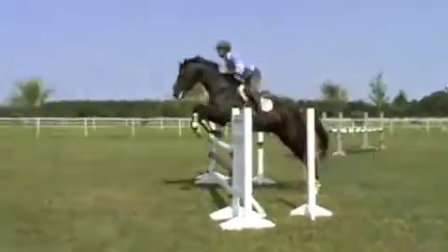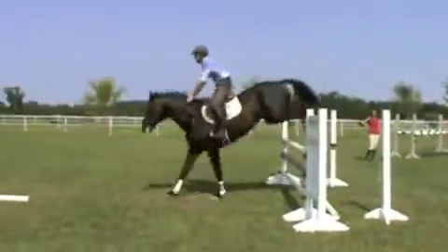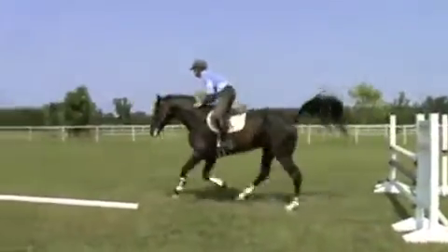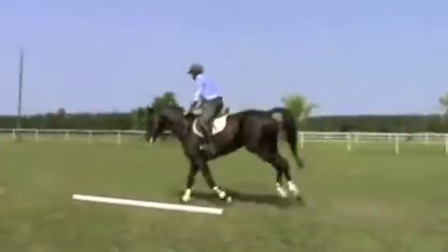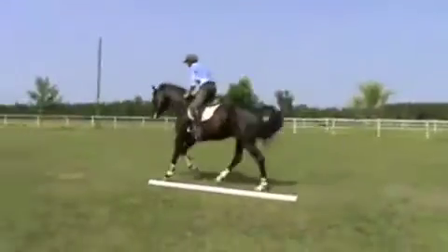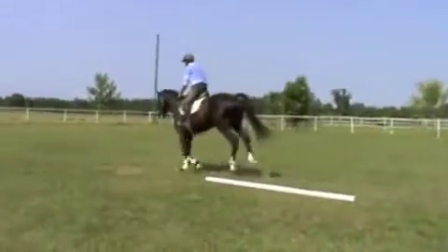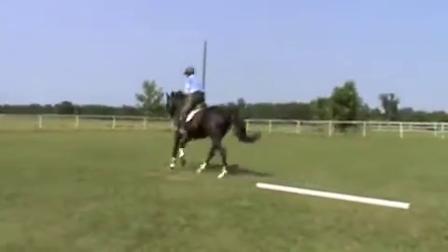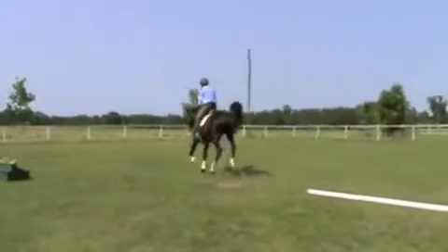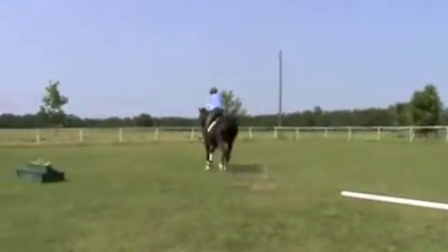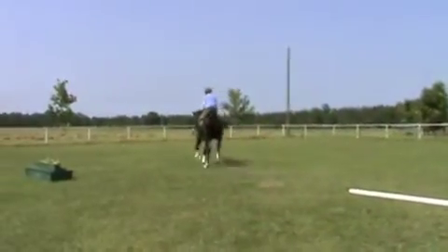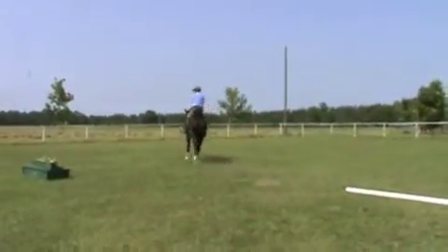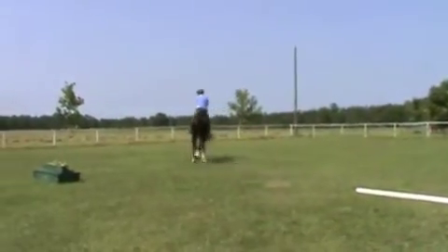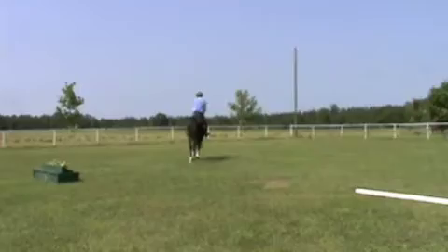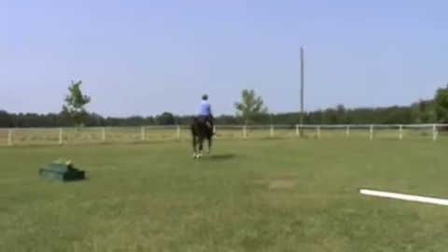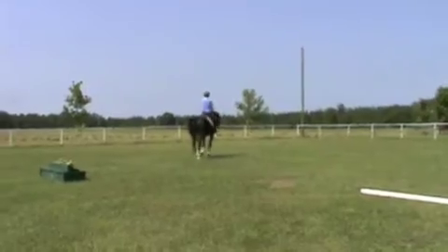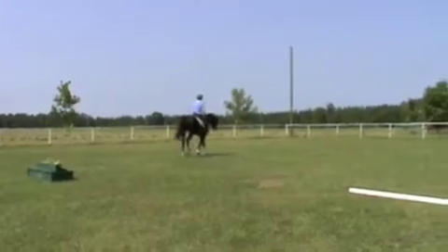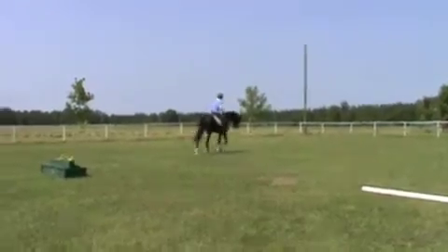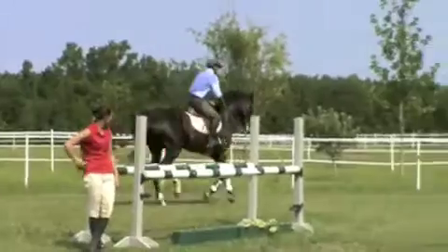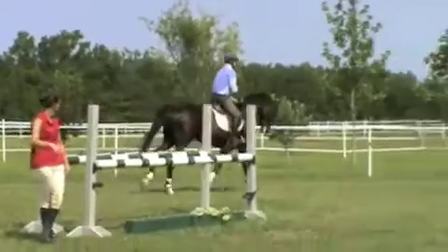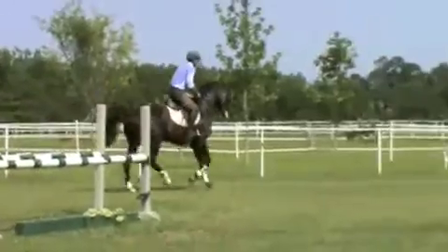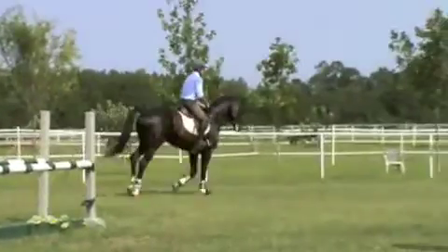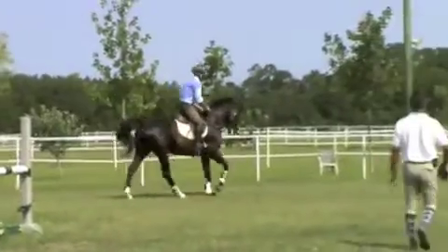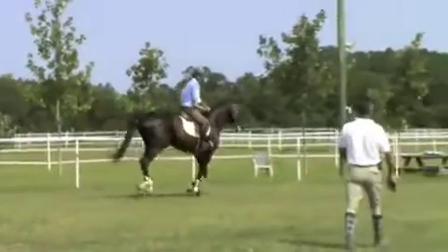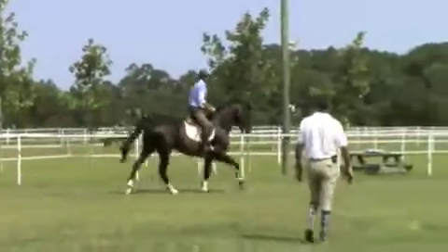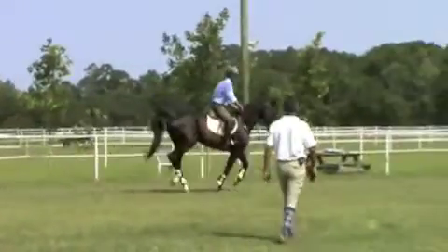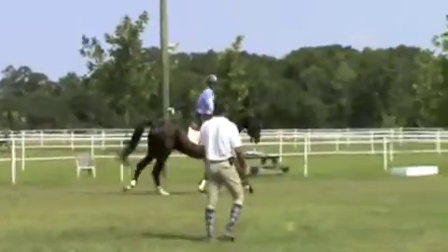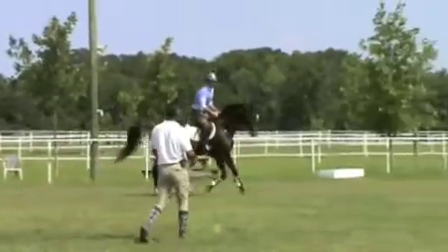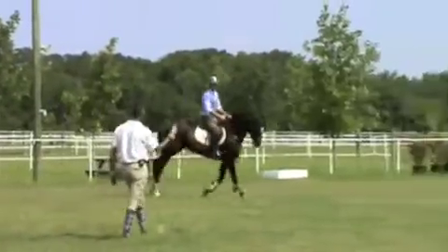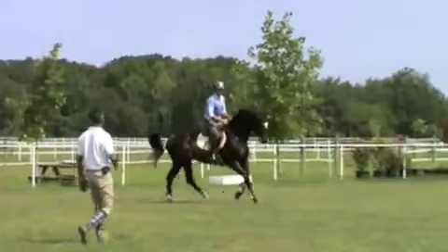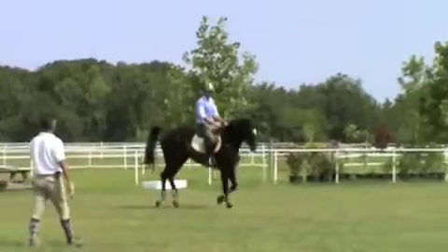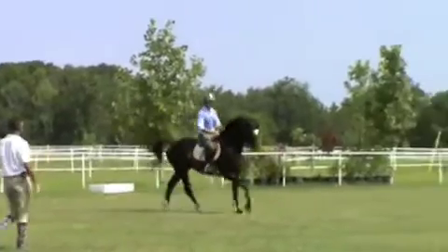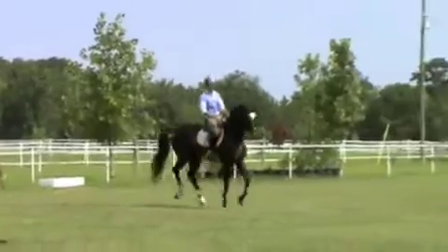Better. Walk. Good. Good. There you go. Look at the jump. Turn there. Turn there. Cammy, cammy, cammy. More, more.